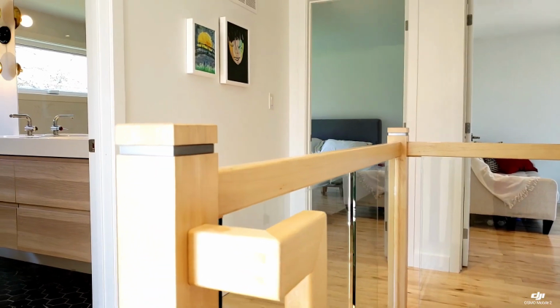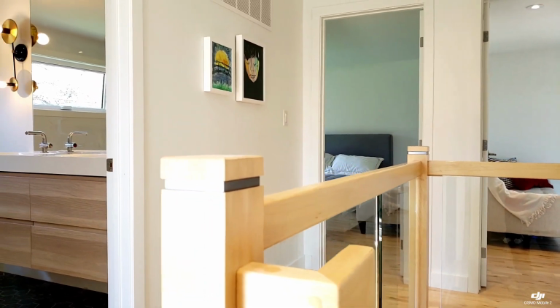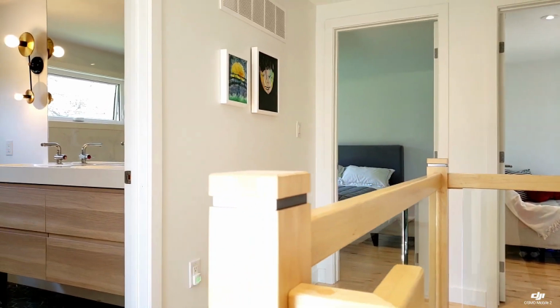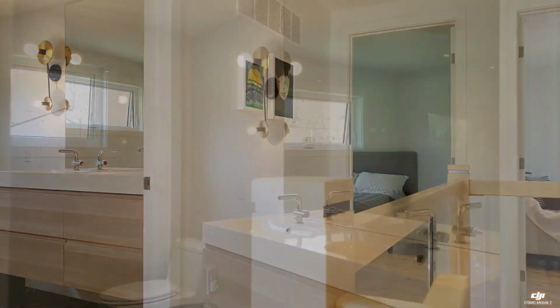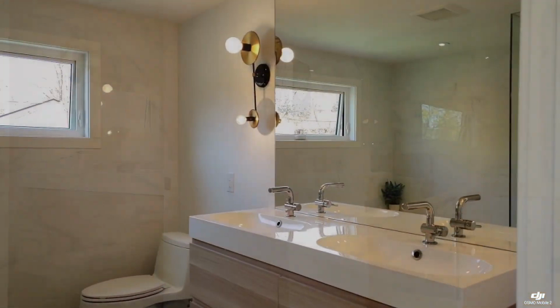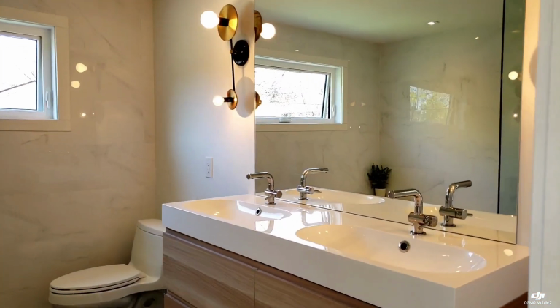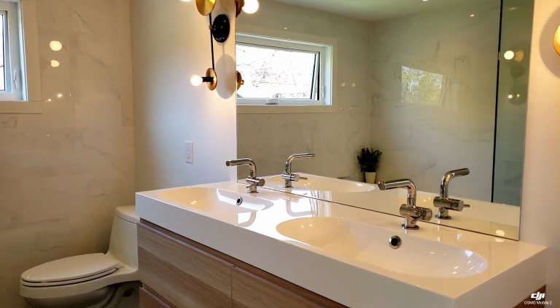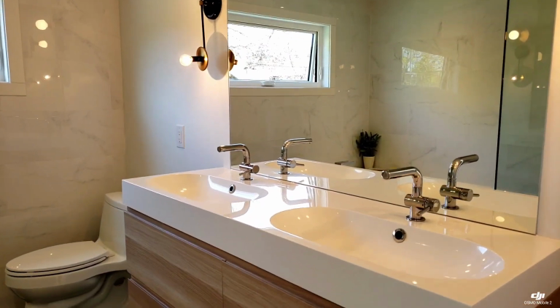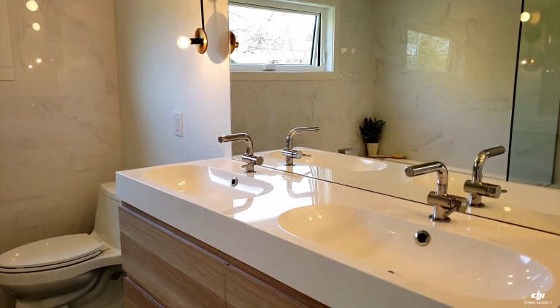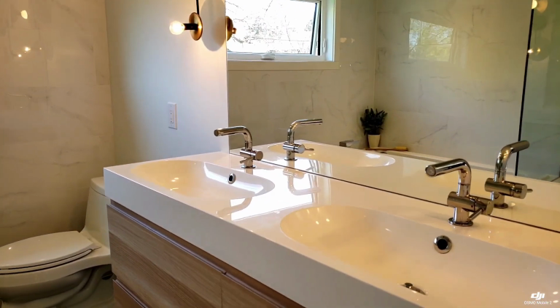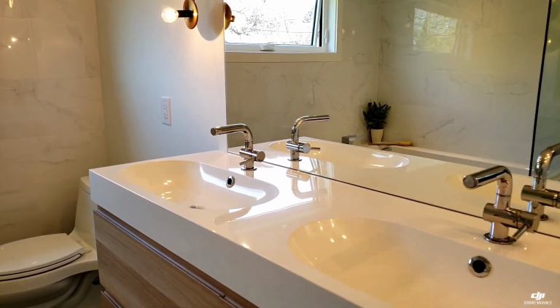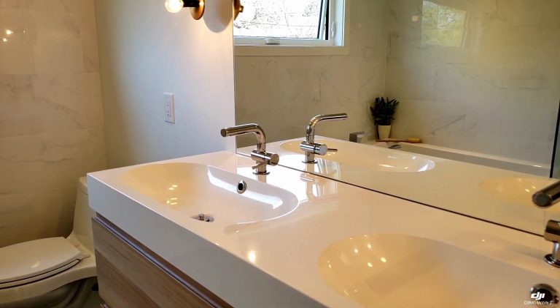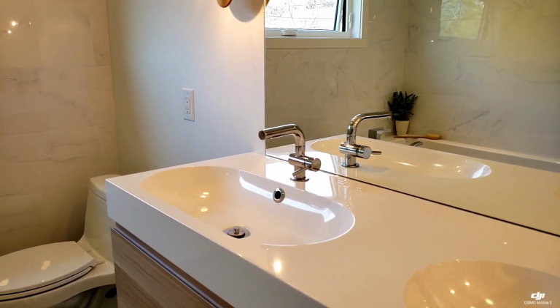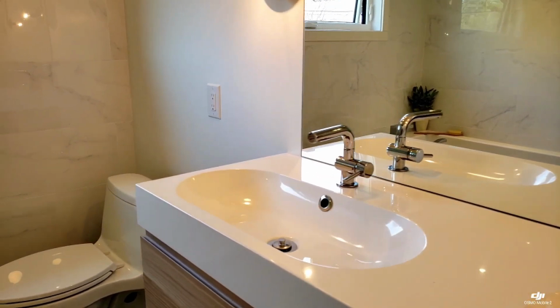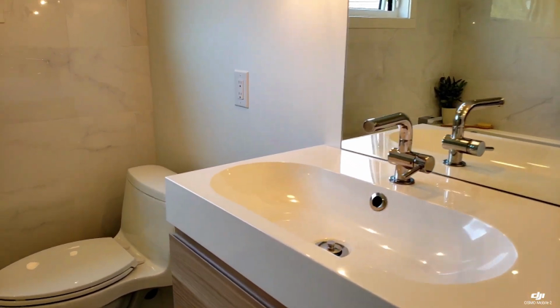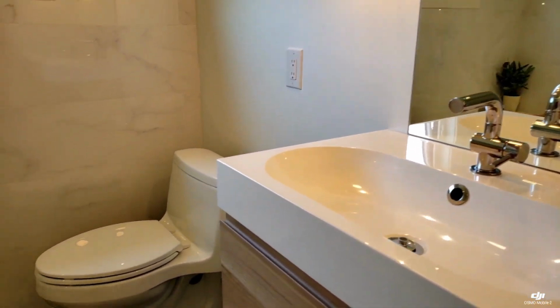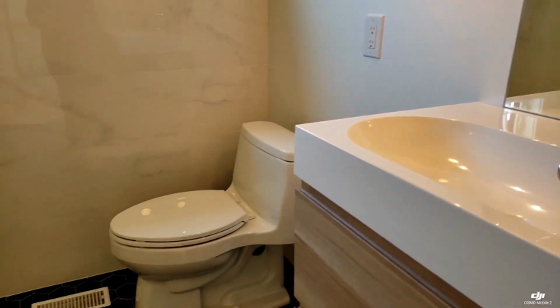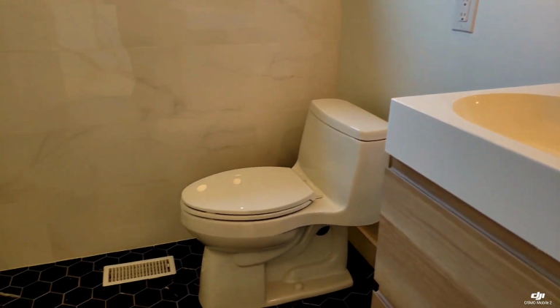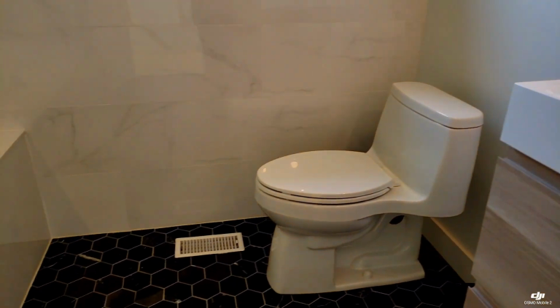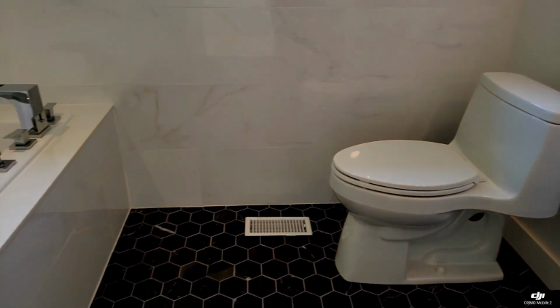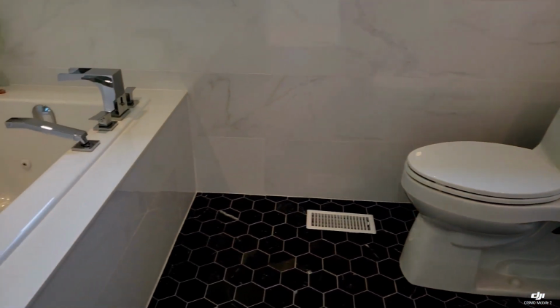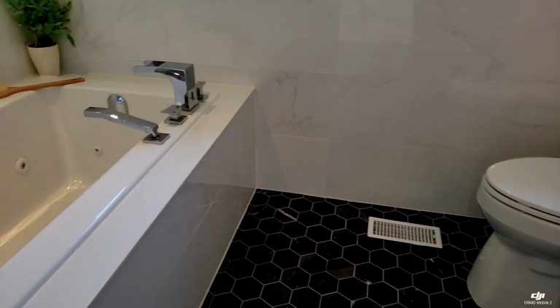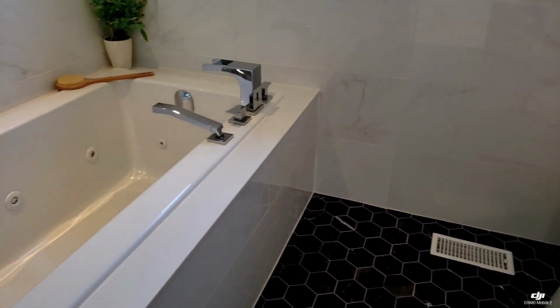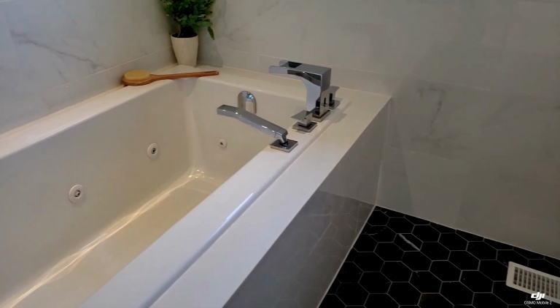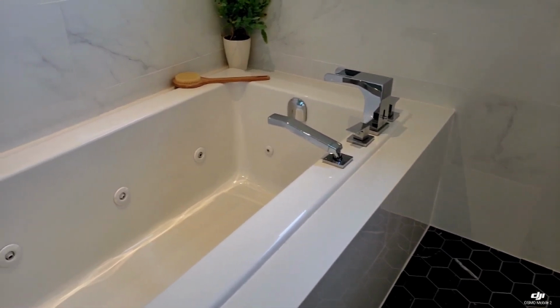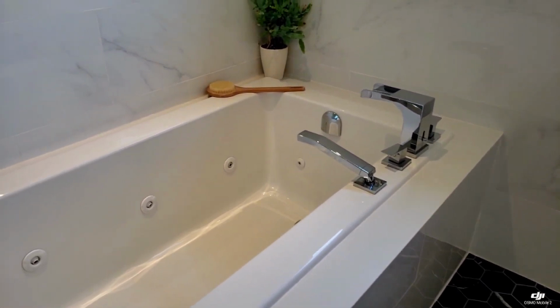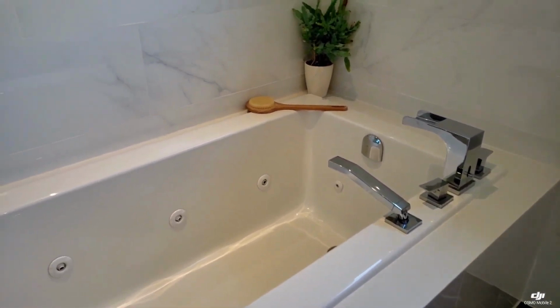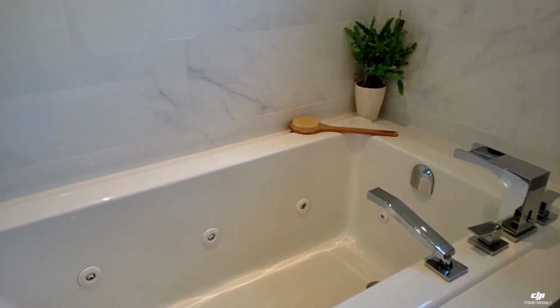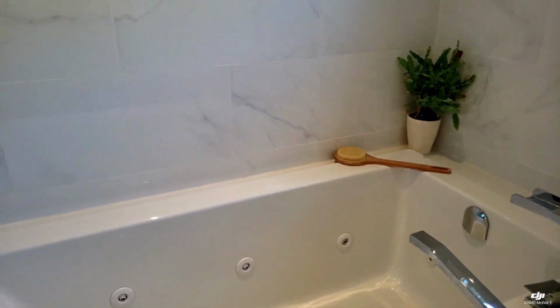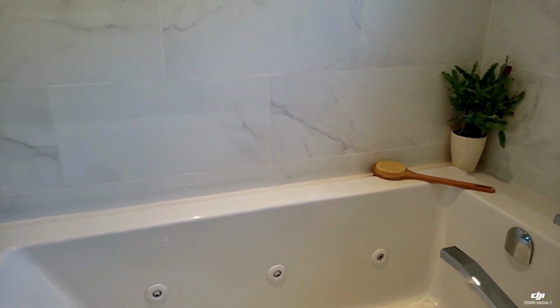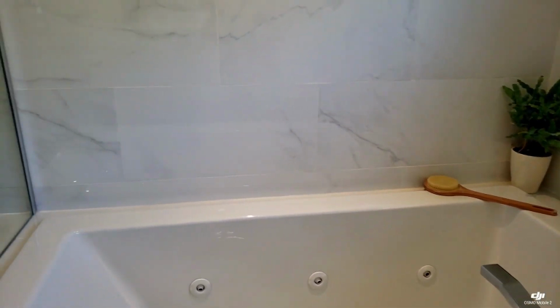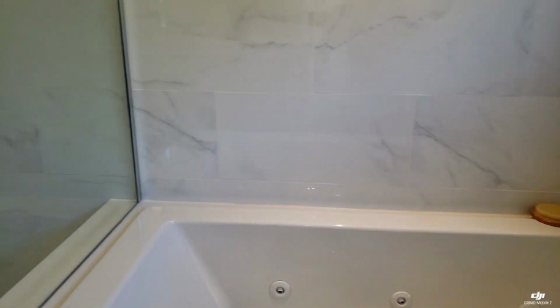The second level has three bedrooms and a fantastic five-piece bathroom, which has a porcelain tile floor, double vanity, jacuzzi tub, walk-in shower, and marble tiles.